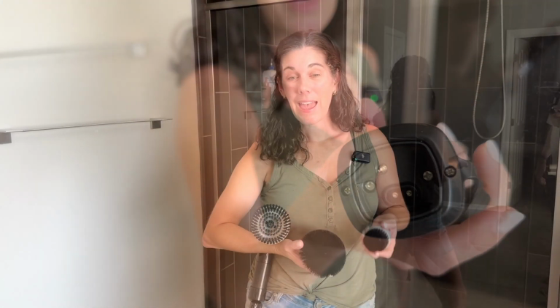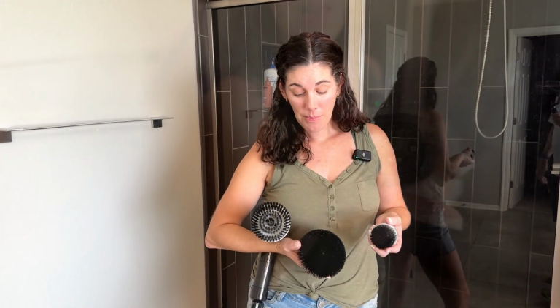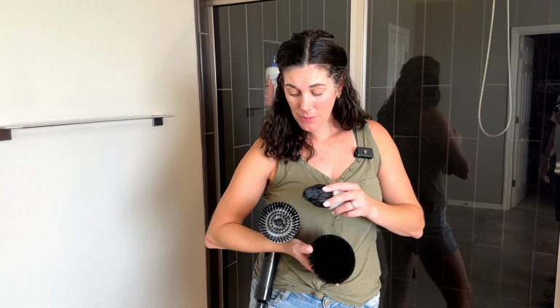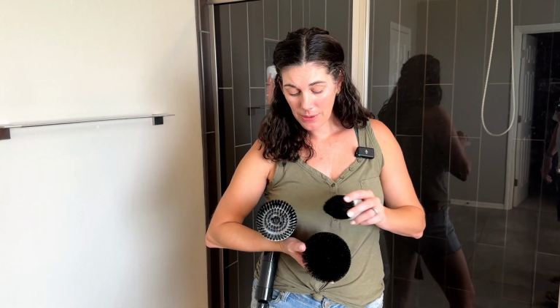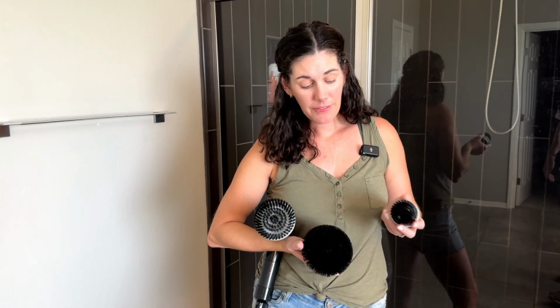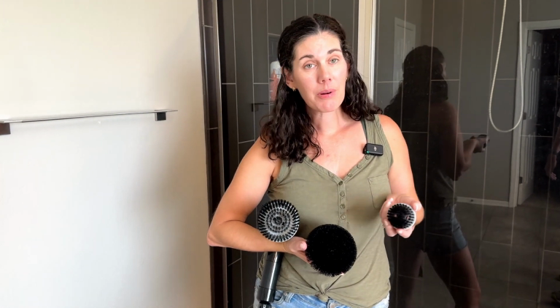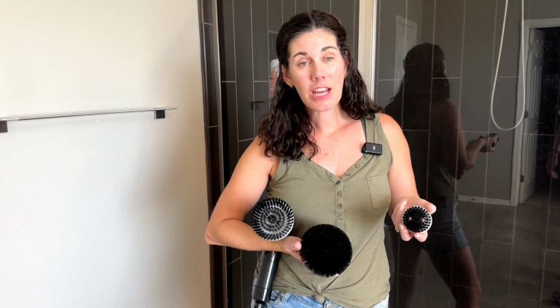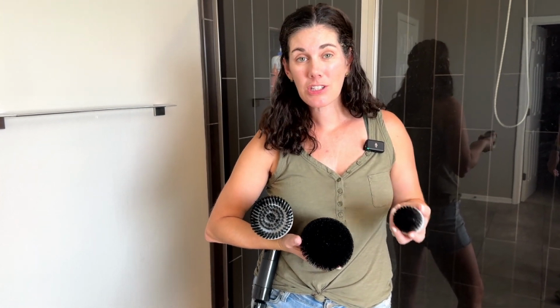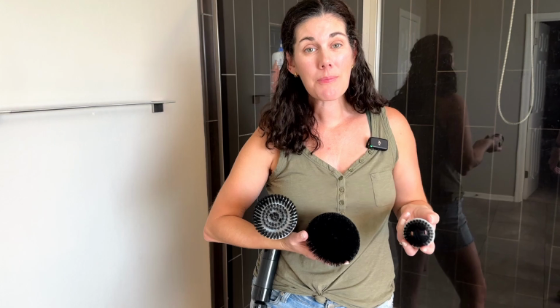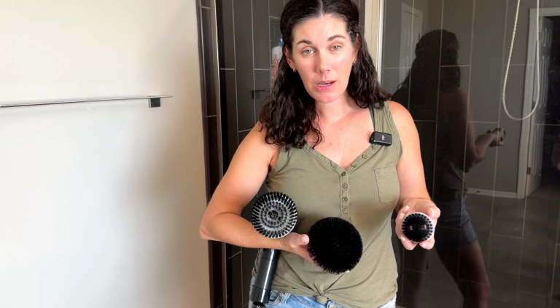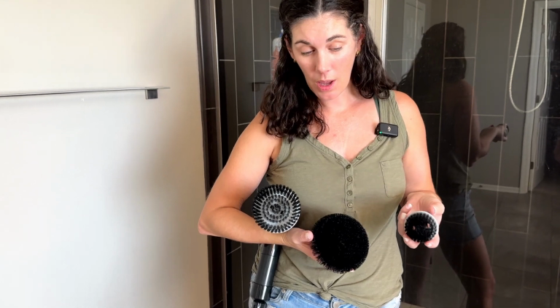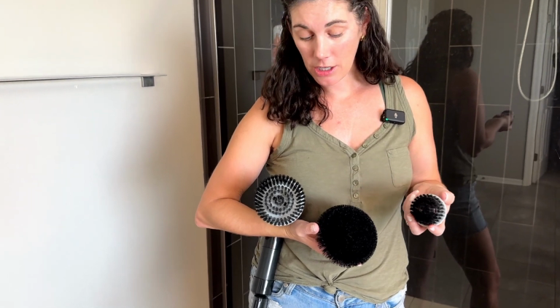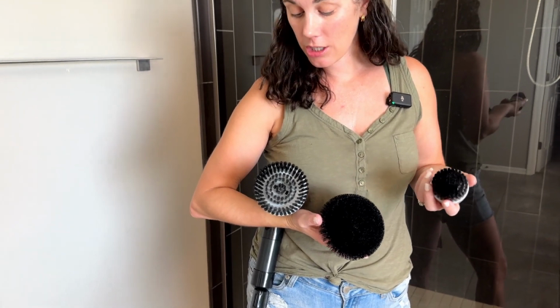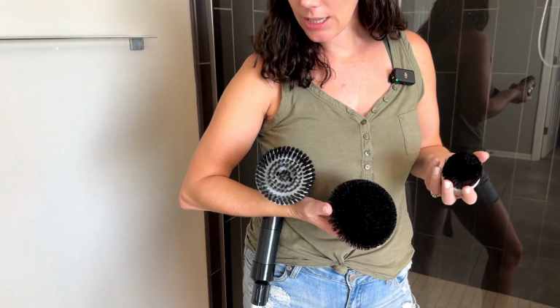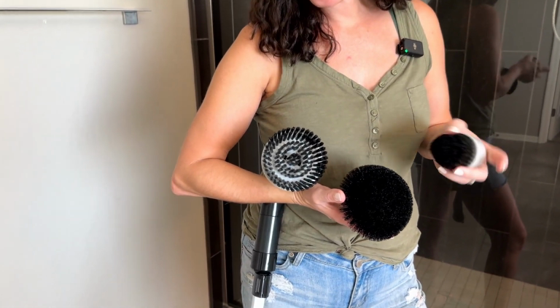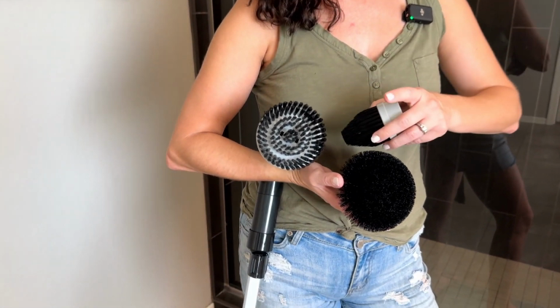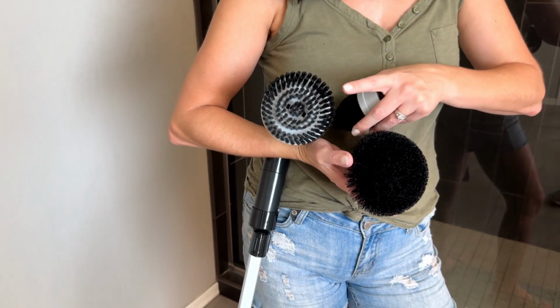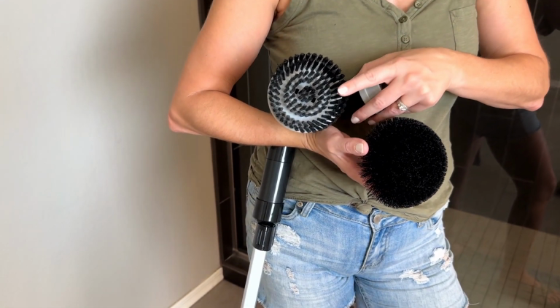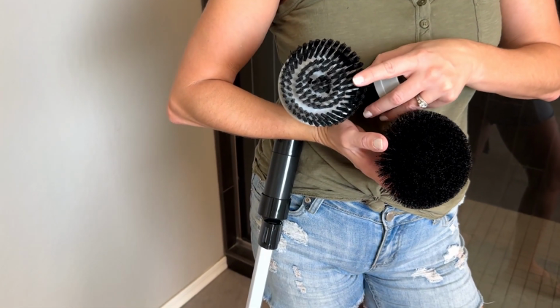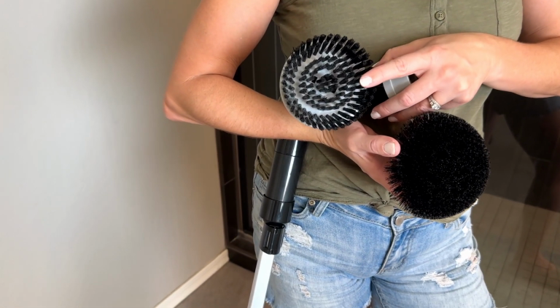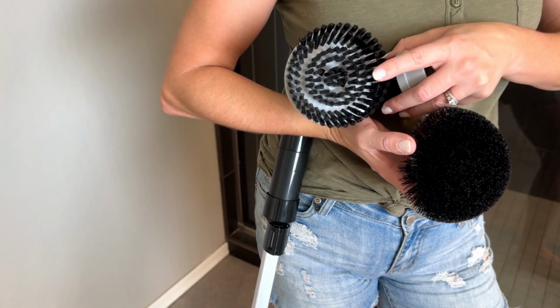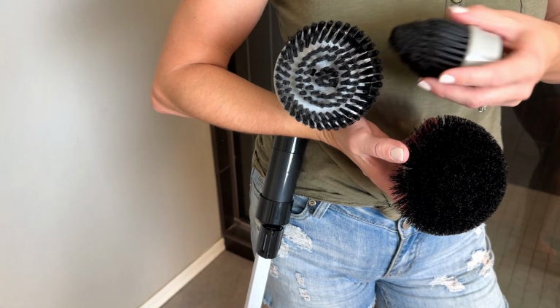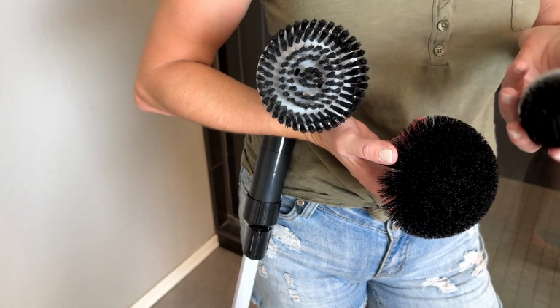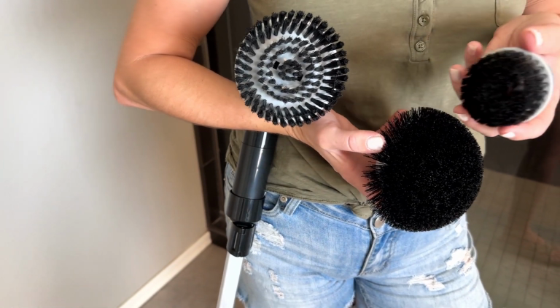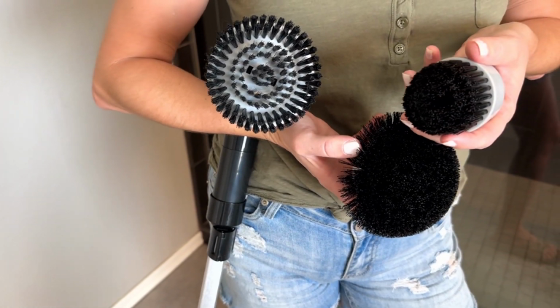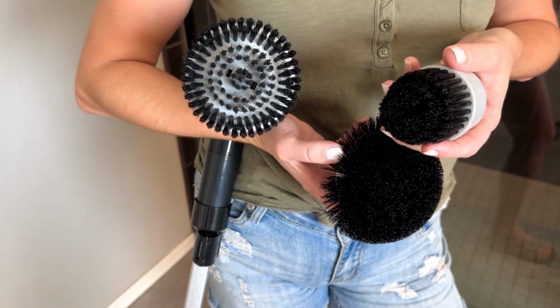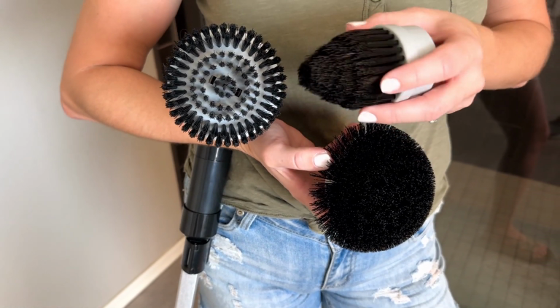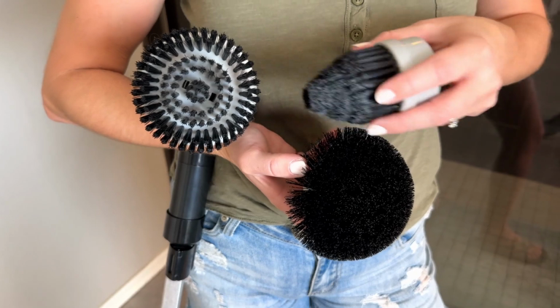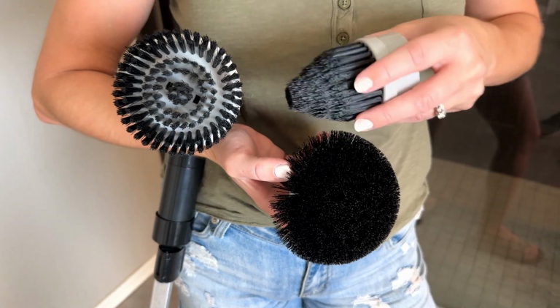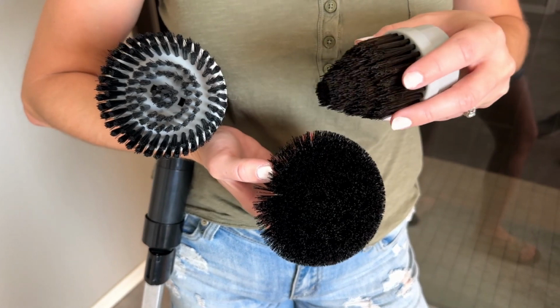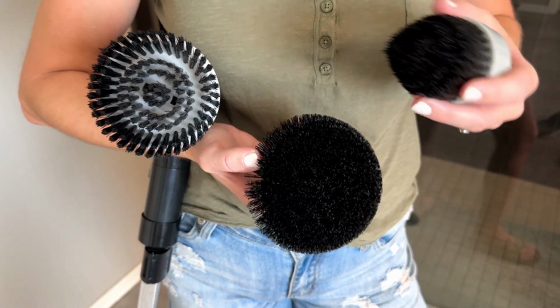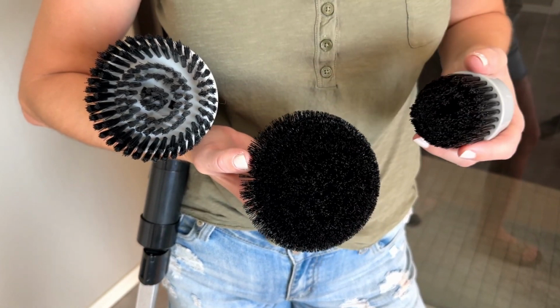It comes with three different brush heads, just depending on what you're cleaning. I like to use this for floors, but I'm going to use this one to get in the corners really well.